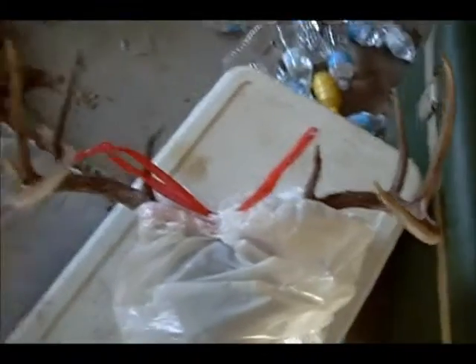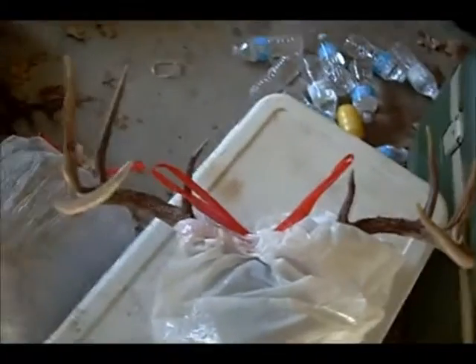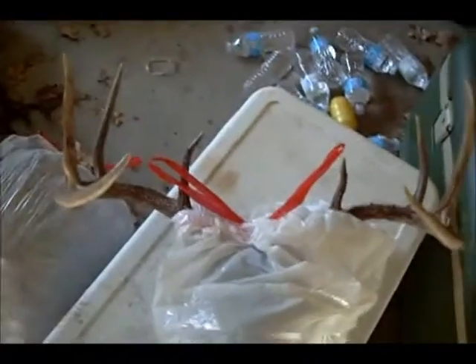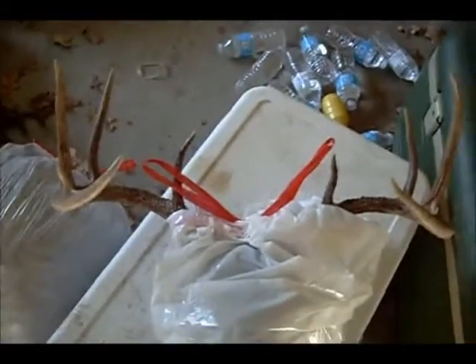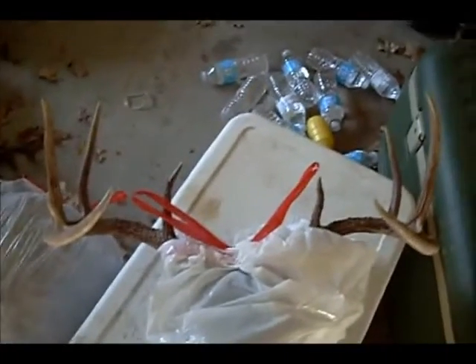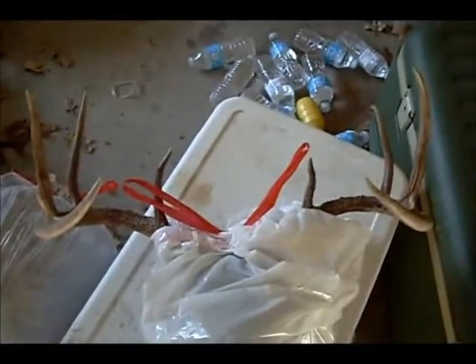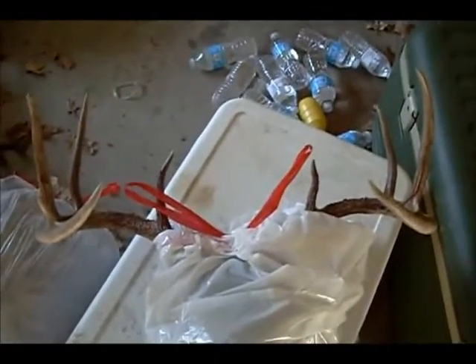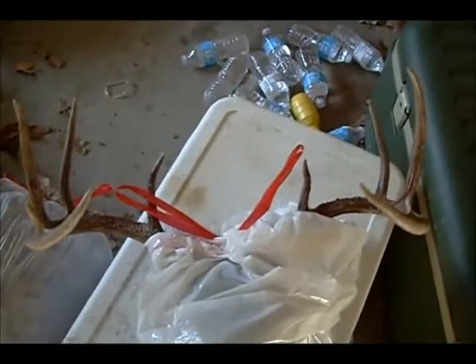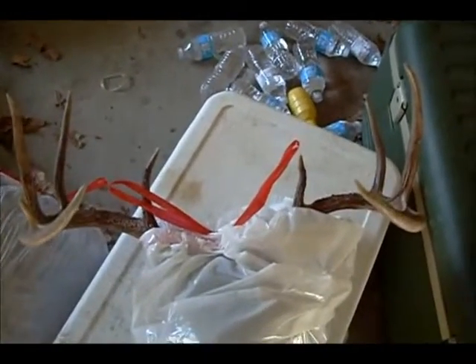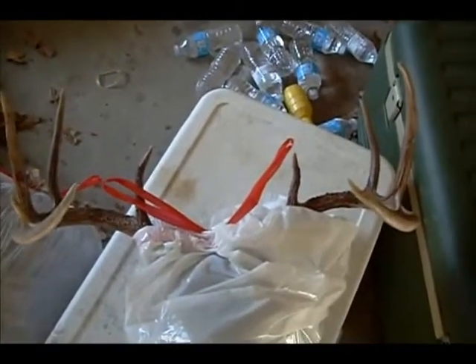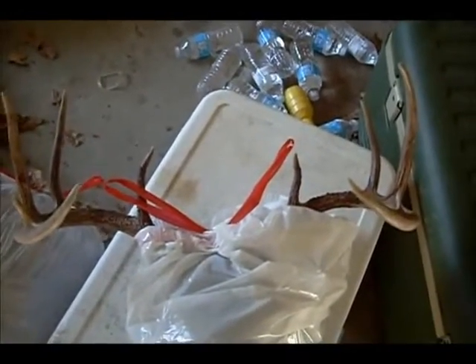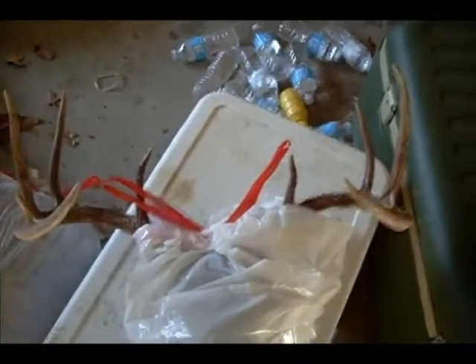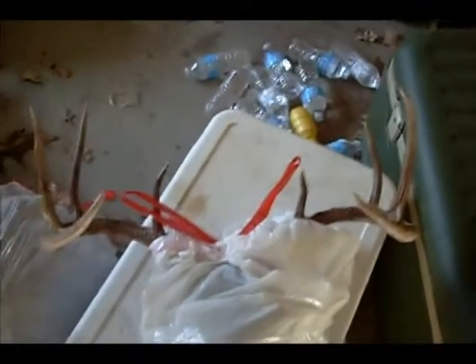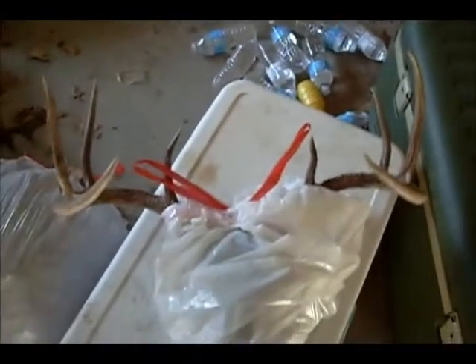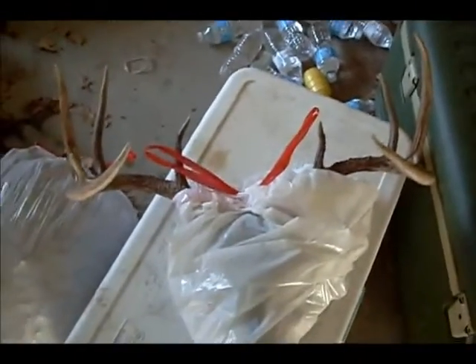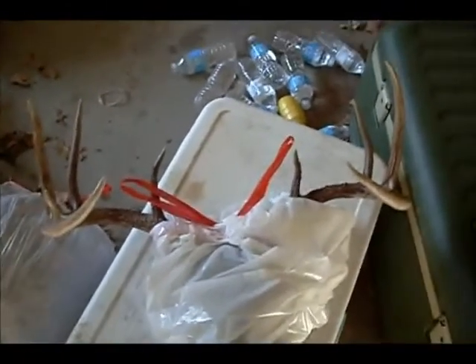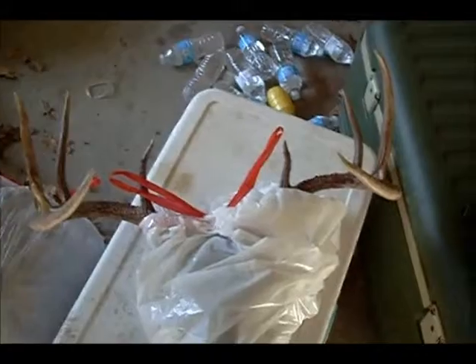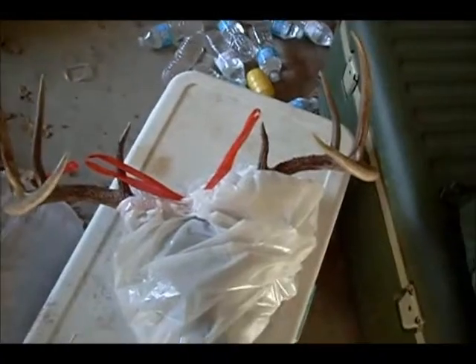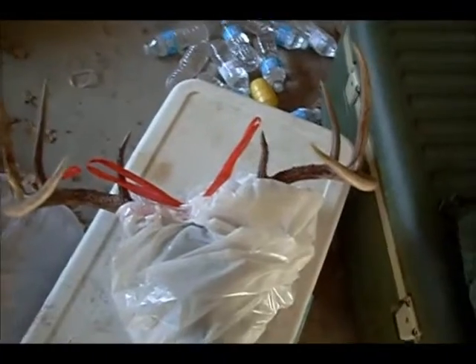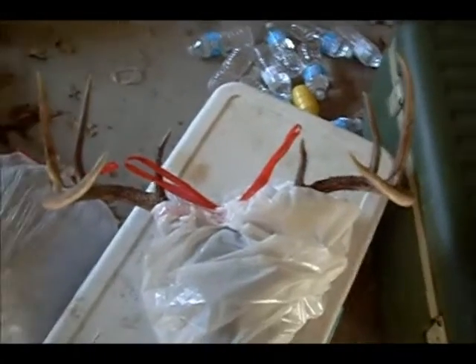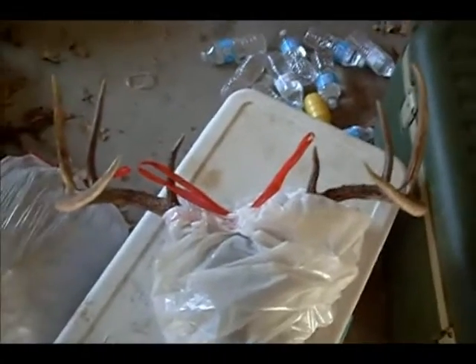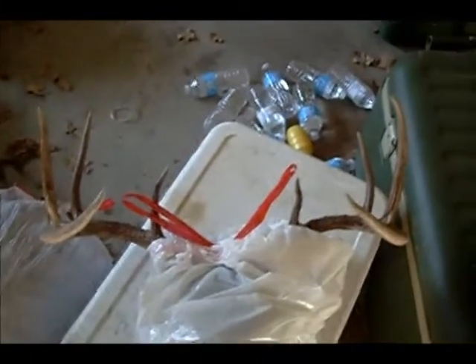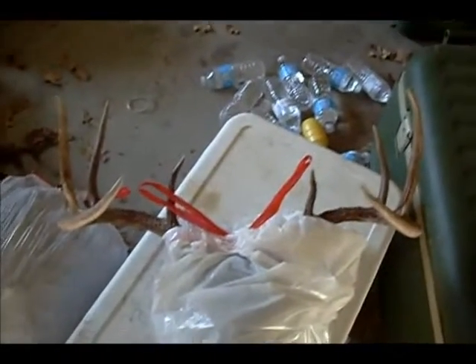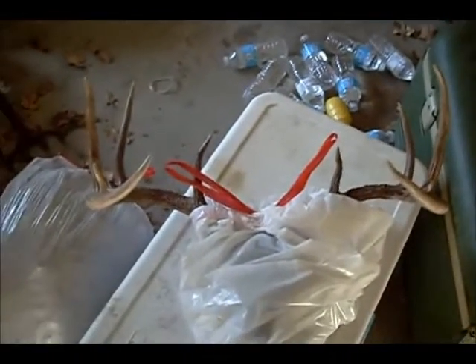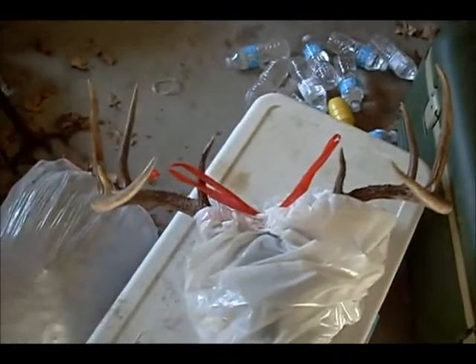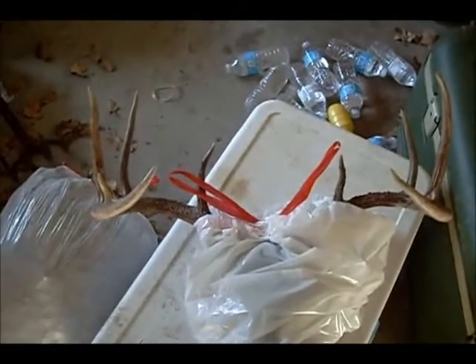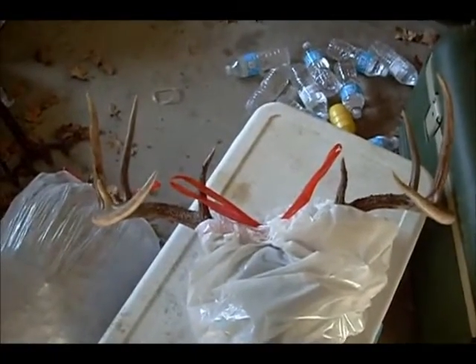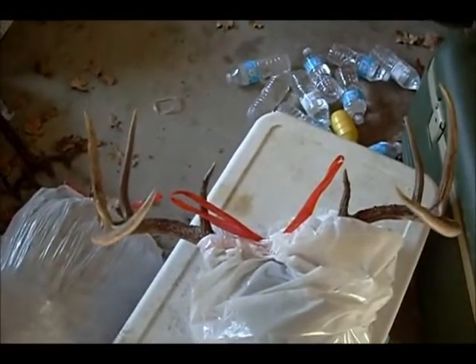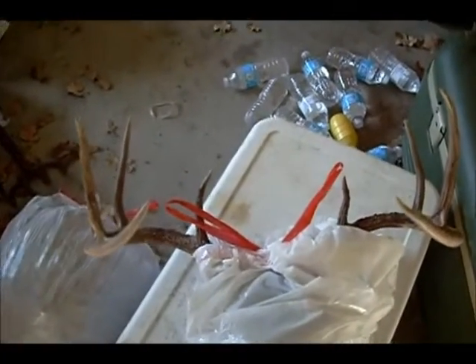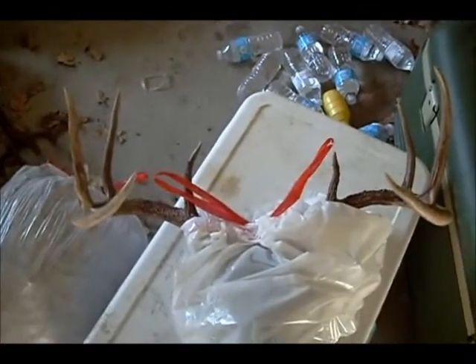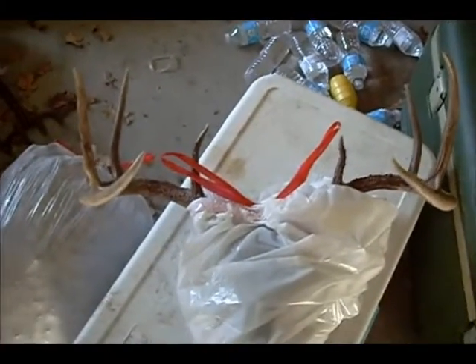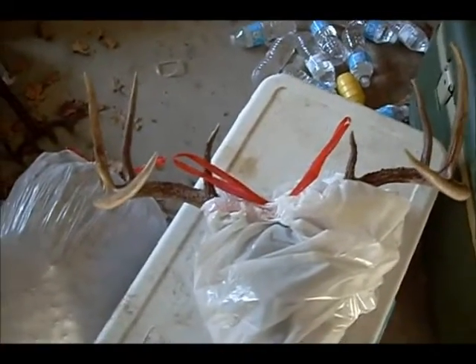We measured it — it's 20 inches outside spread, 18 and 3 quarters inside. Weighed about 140 pounds field dressed.